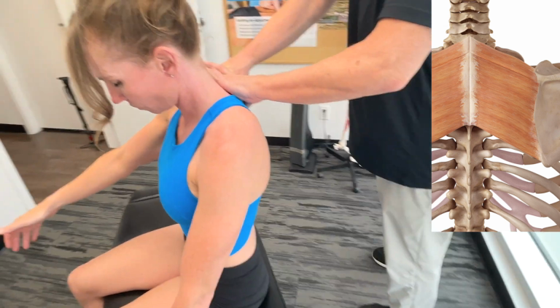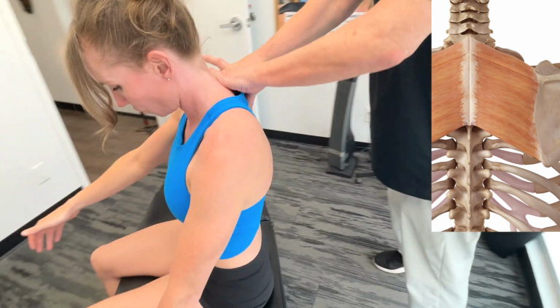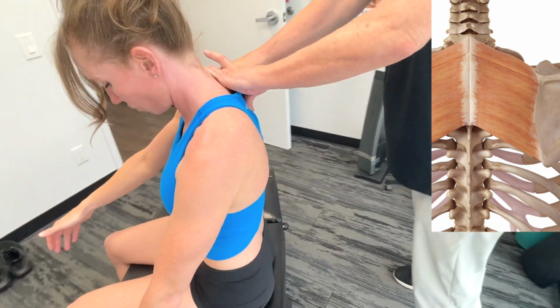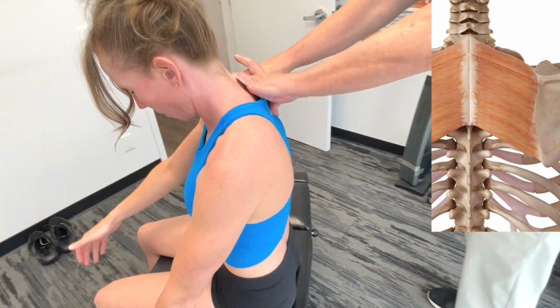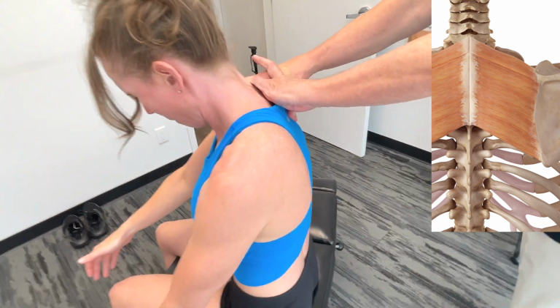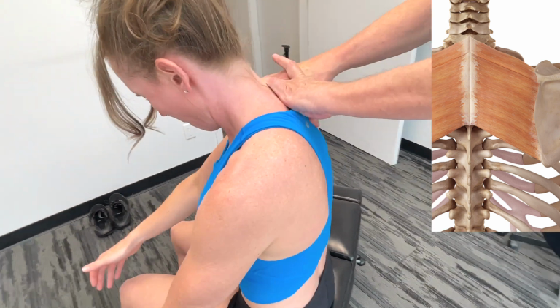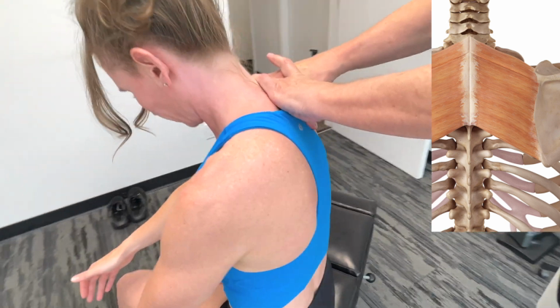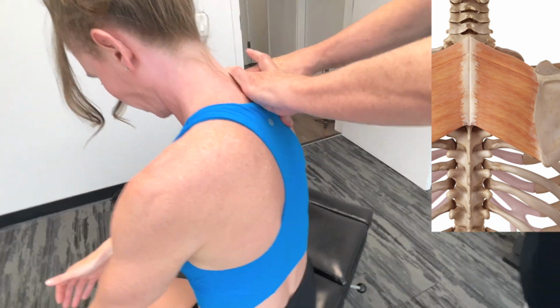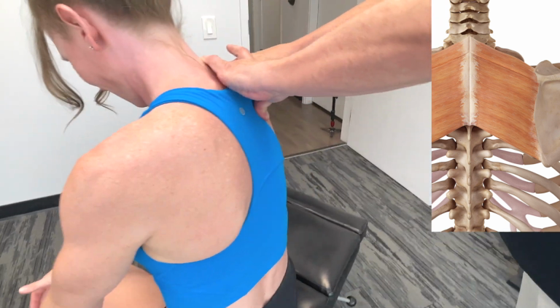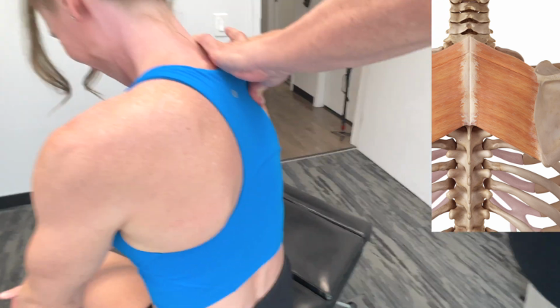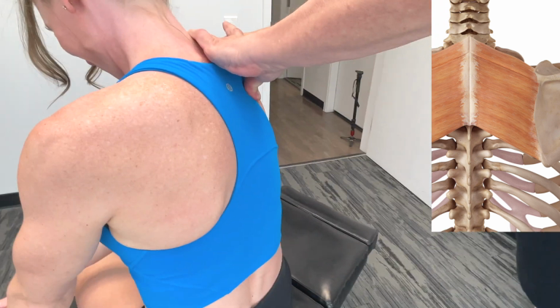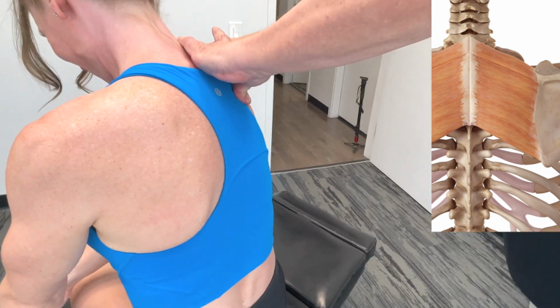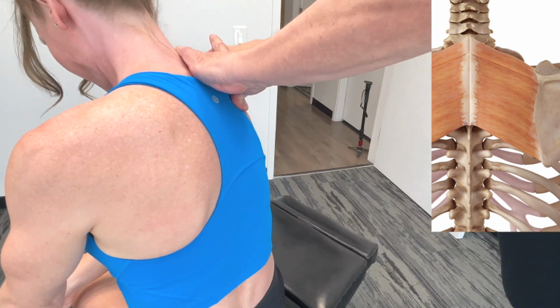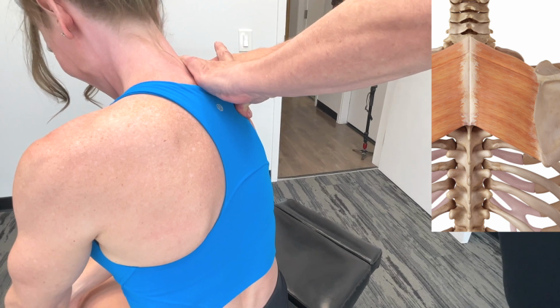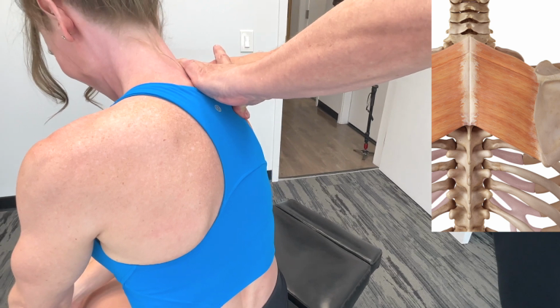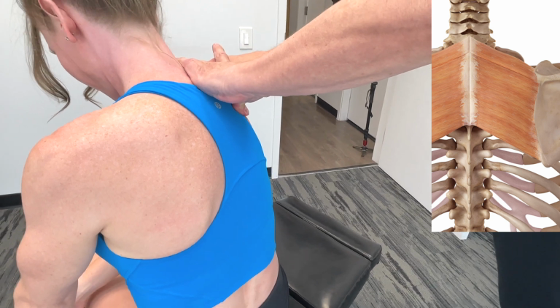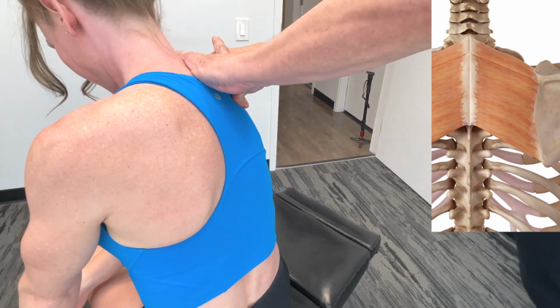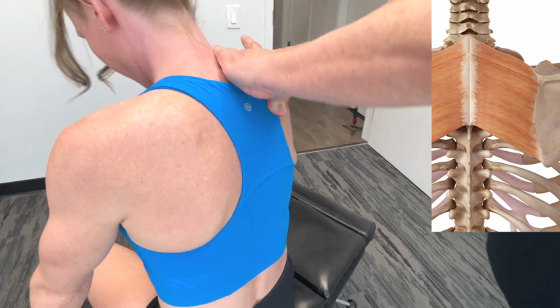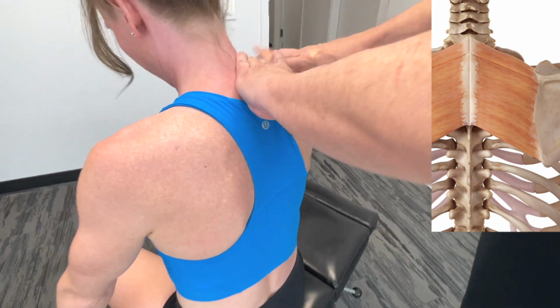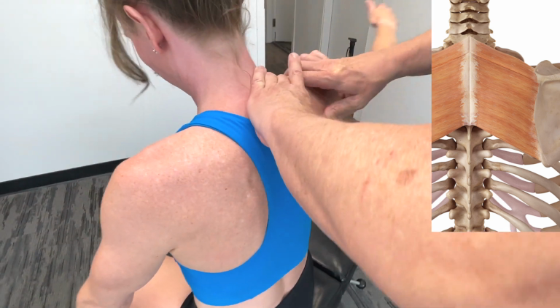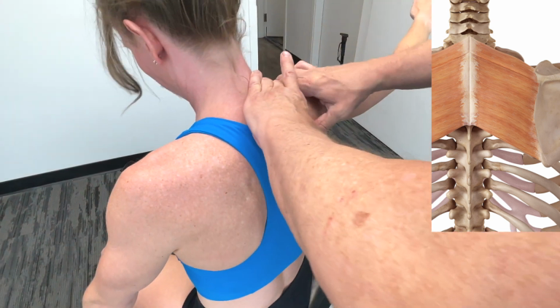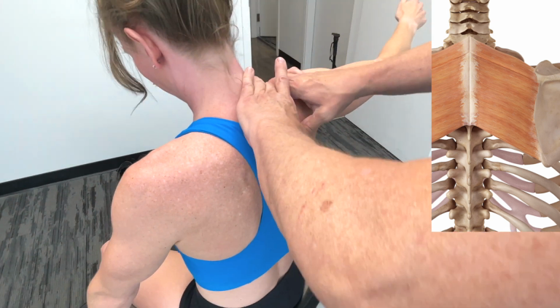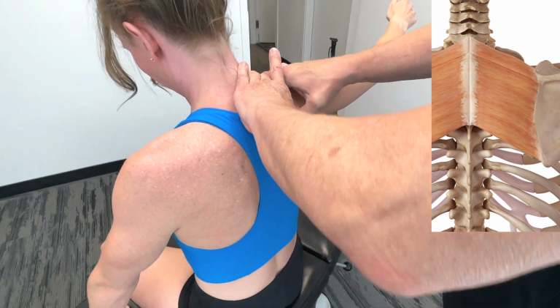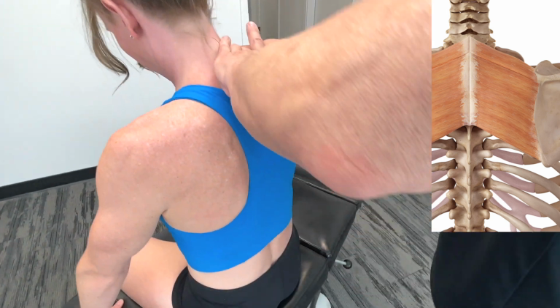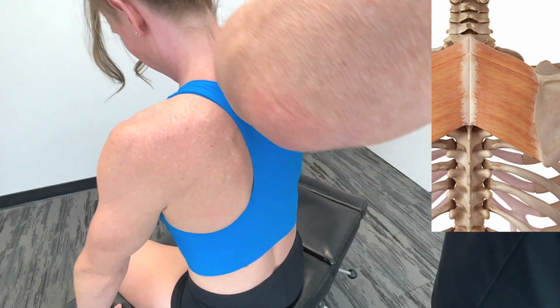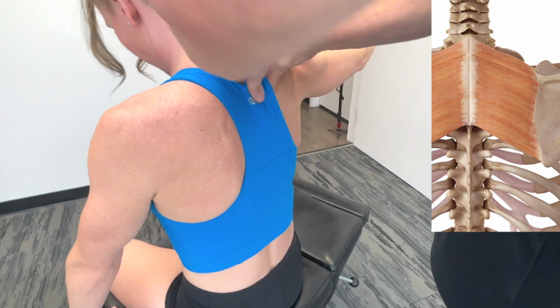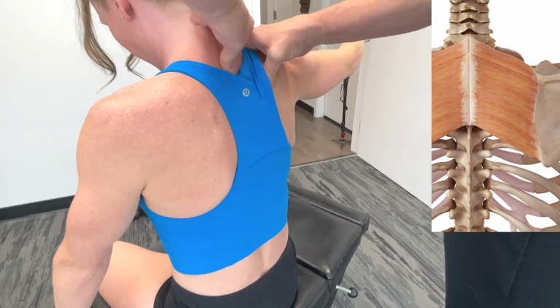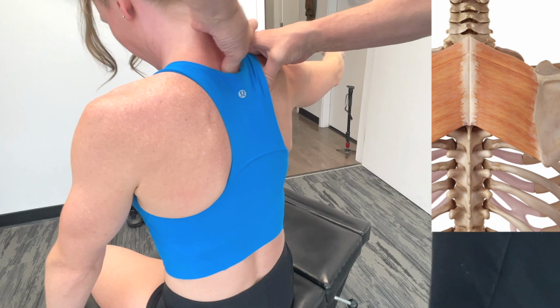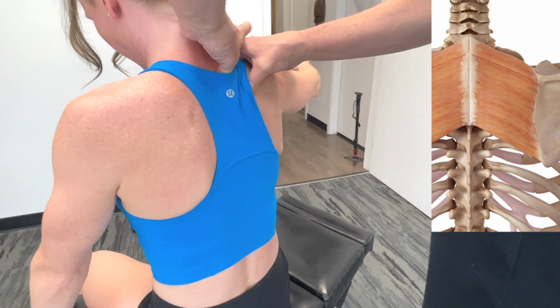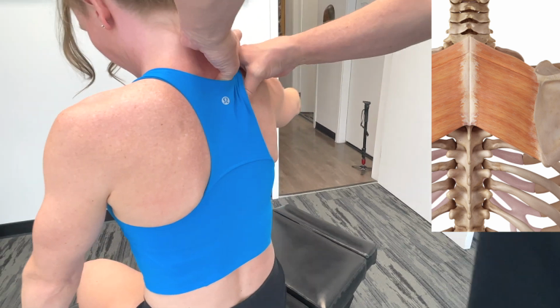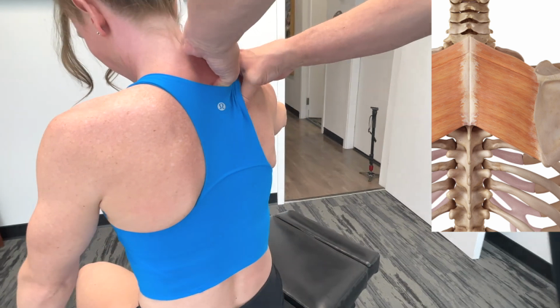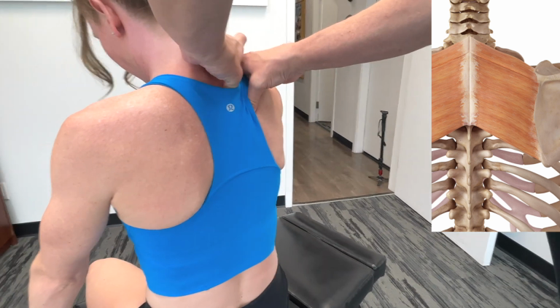The insertion is on the medial border of the scapula at the level of the scapular spine. I can actually feel the scapular spine here. Take it down, right down.